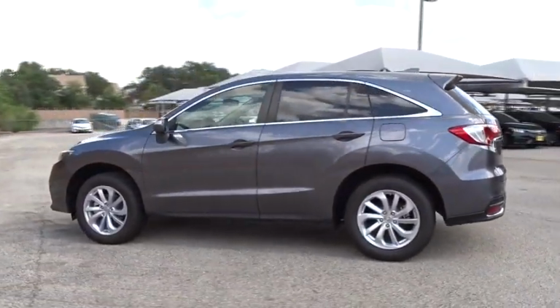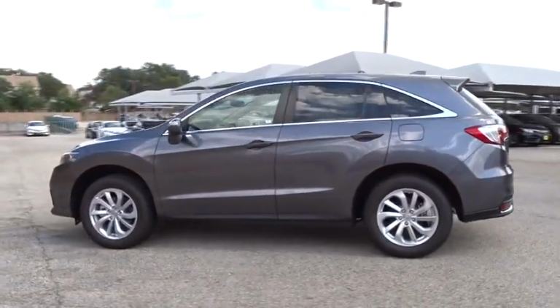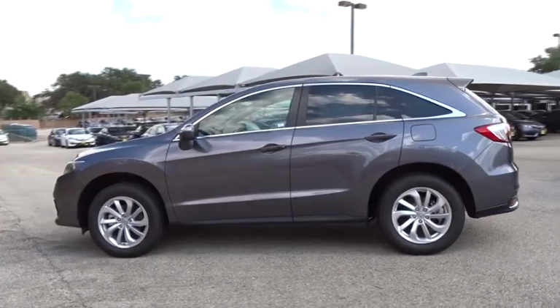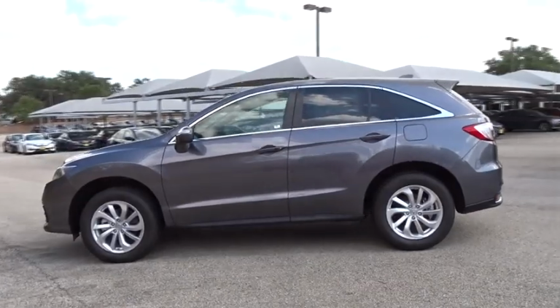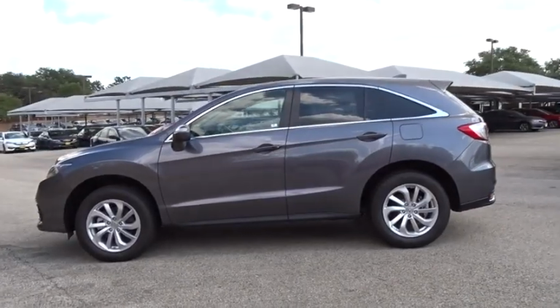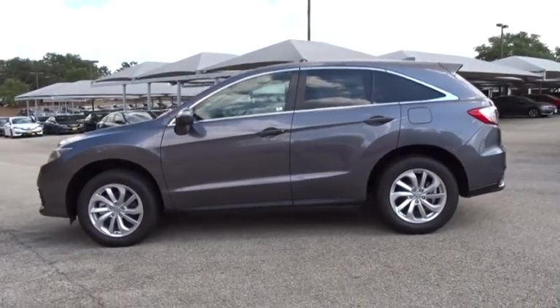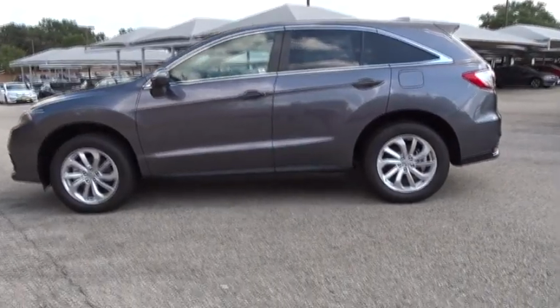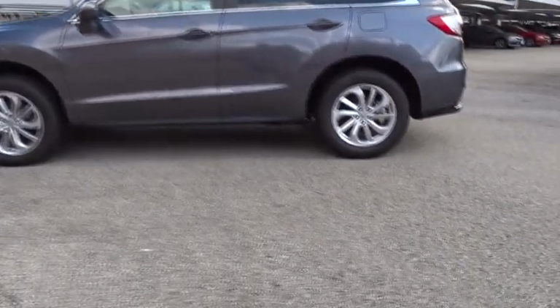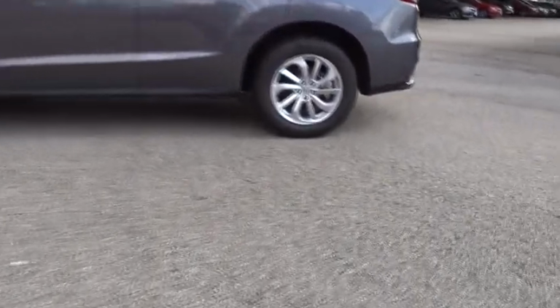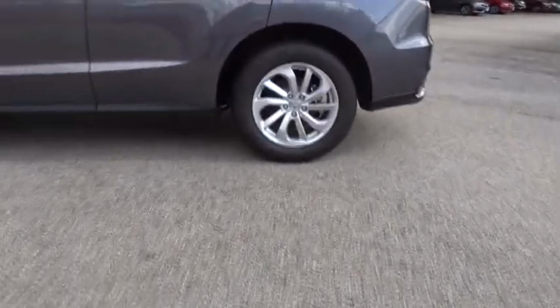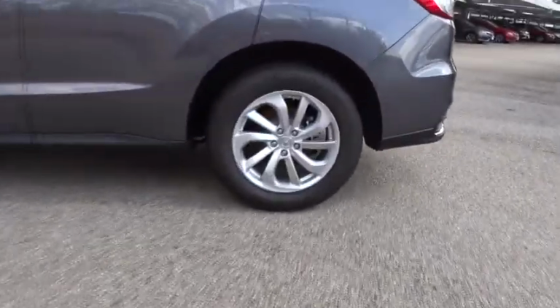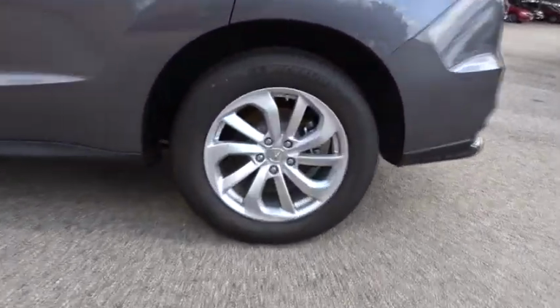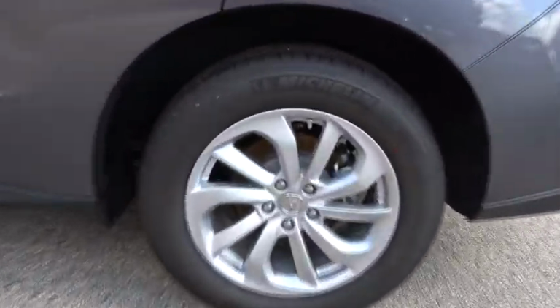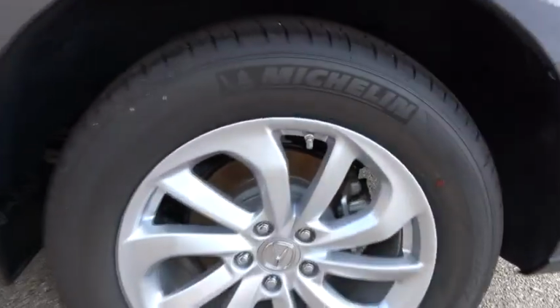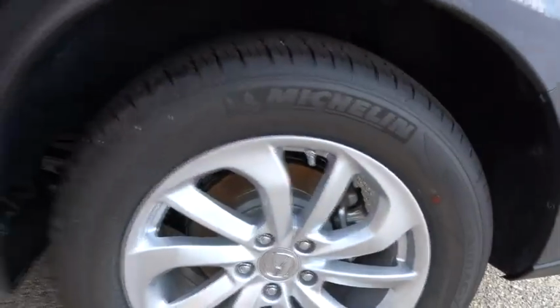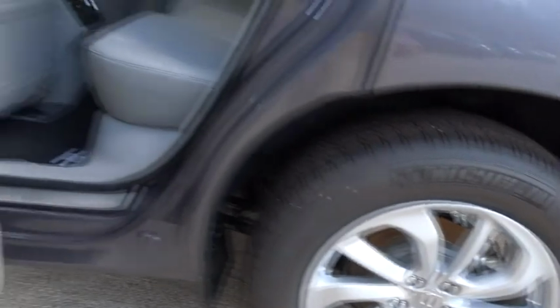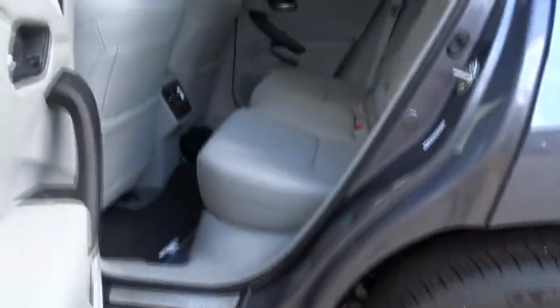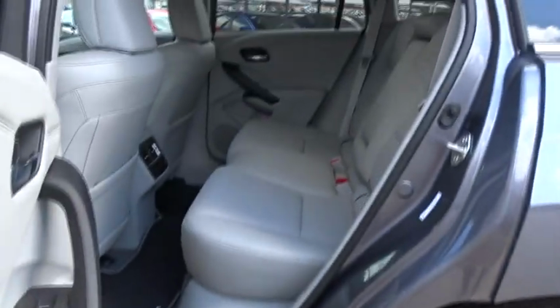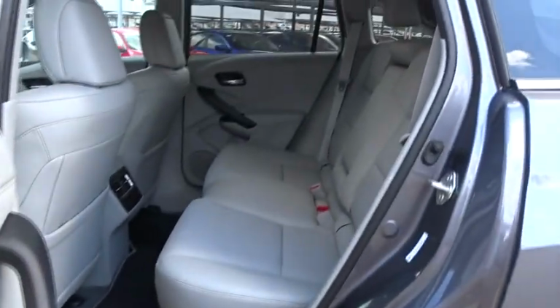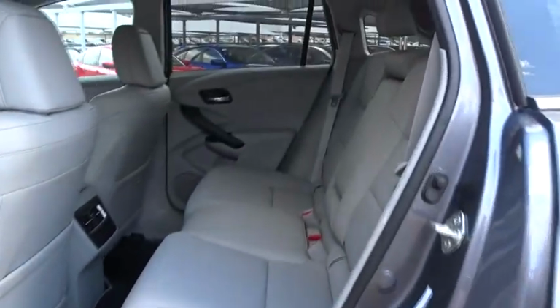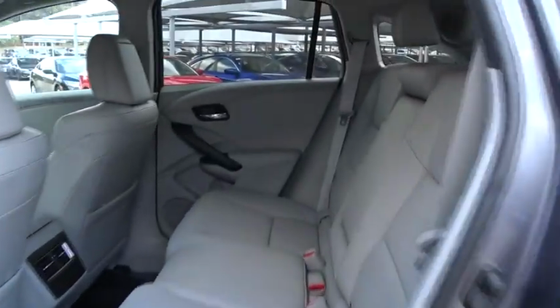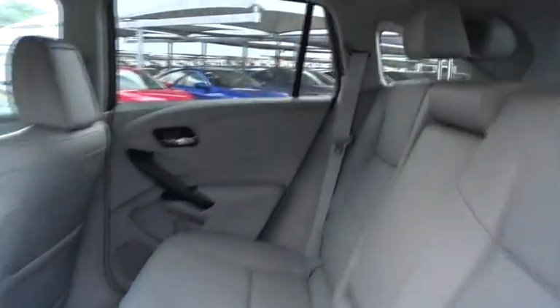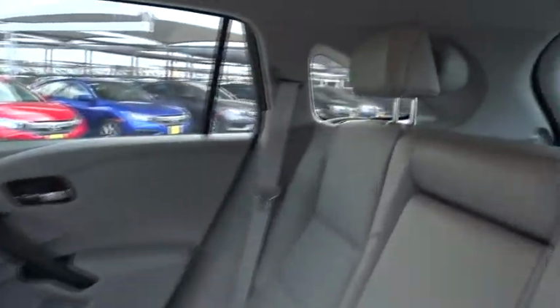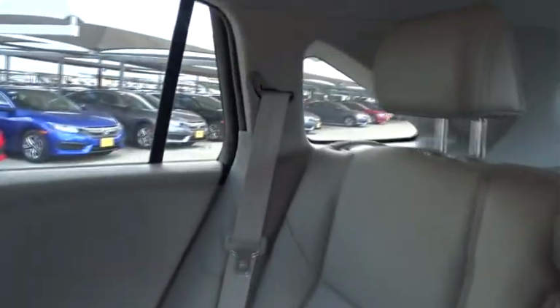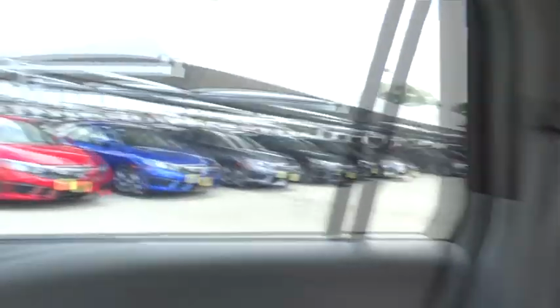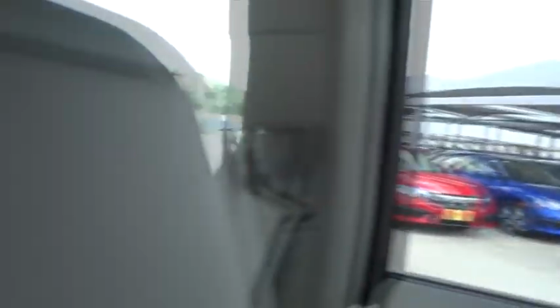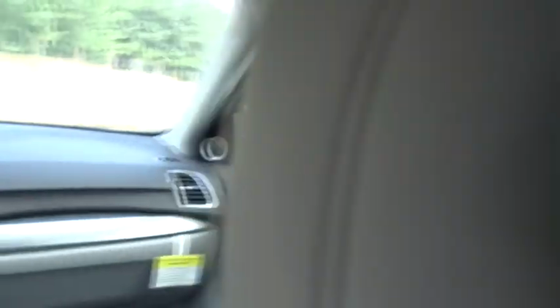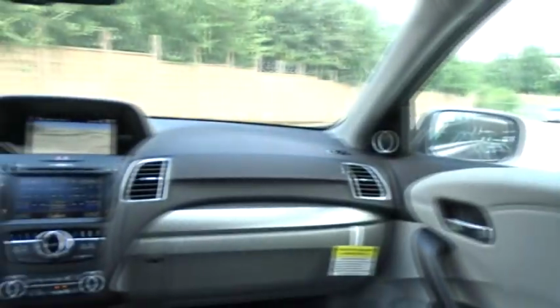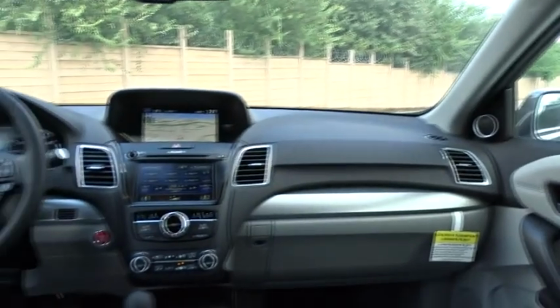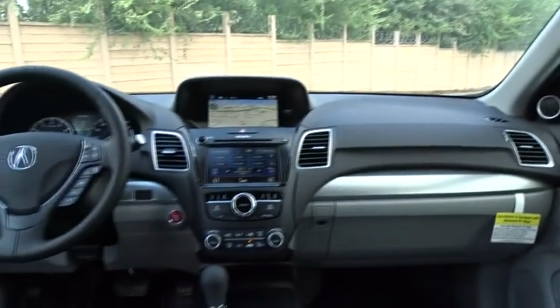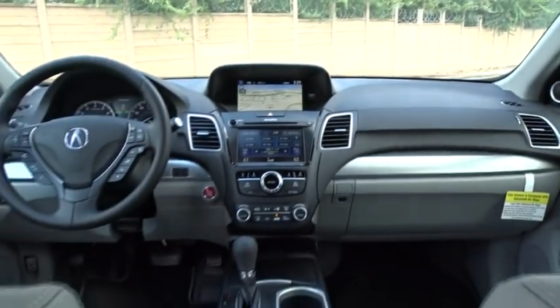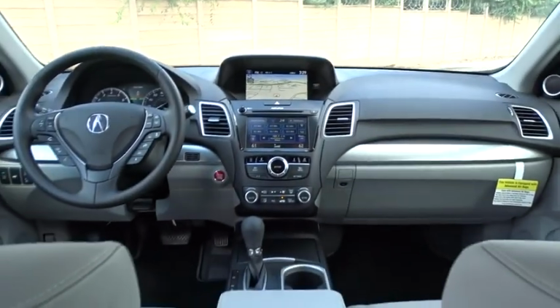Stability control, navigation system, traction control, keyless entry, steering wheel audio controls, anti-lock braking system, power liftgate, power passenger seat, backup camera, lane departure warning, and Bluetooth.